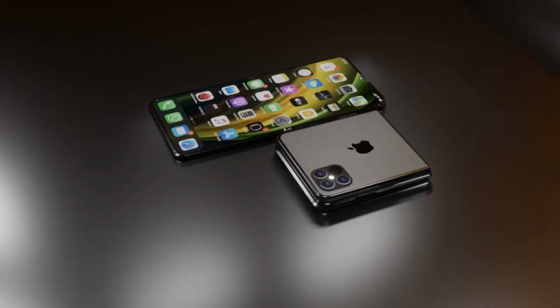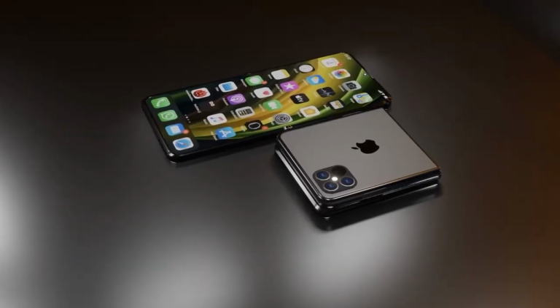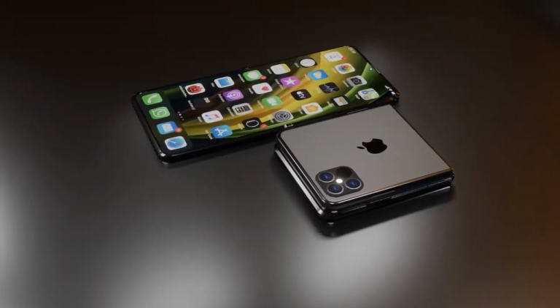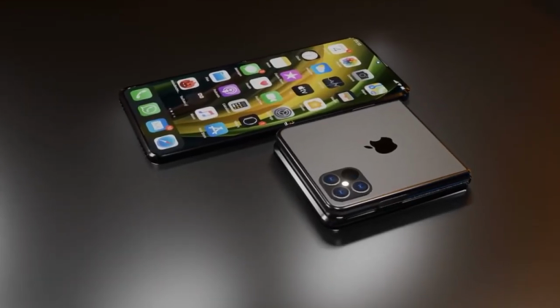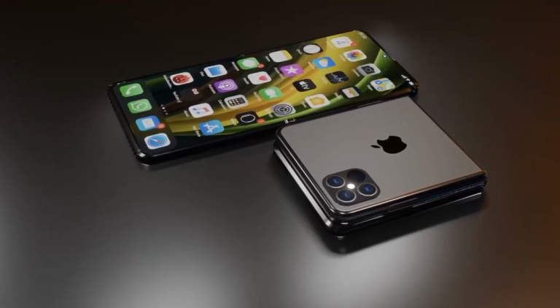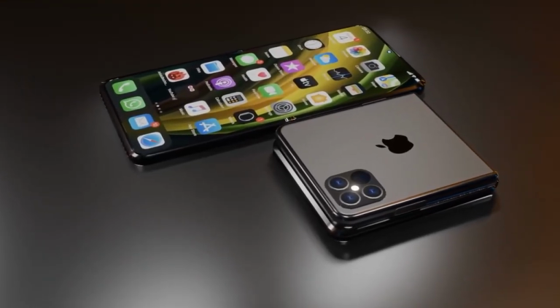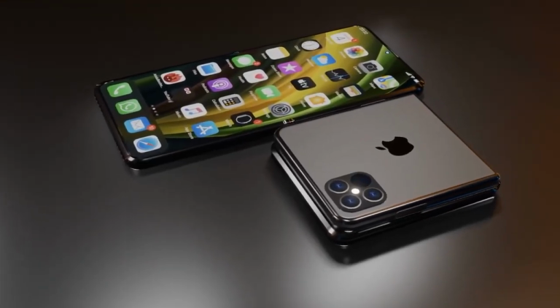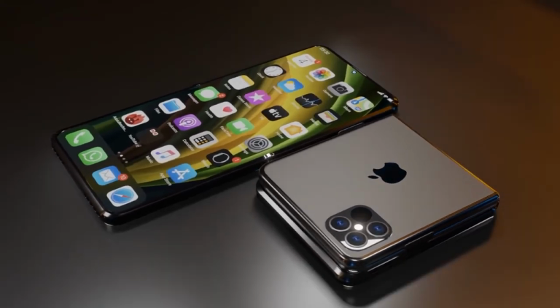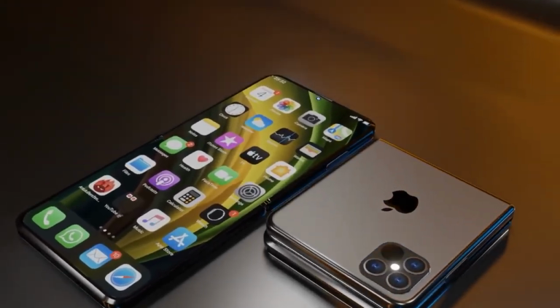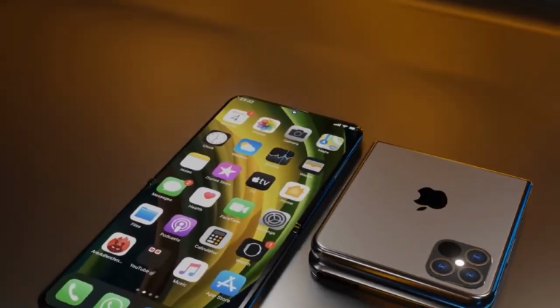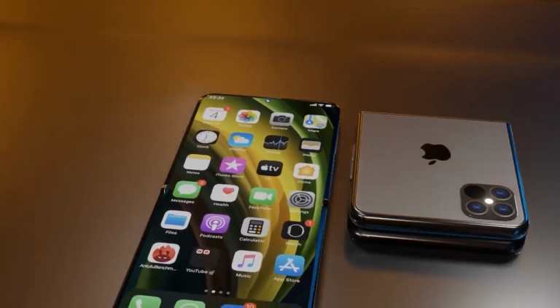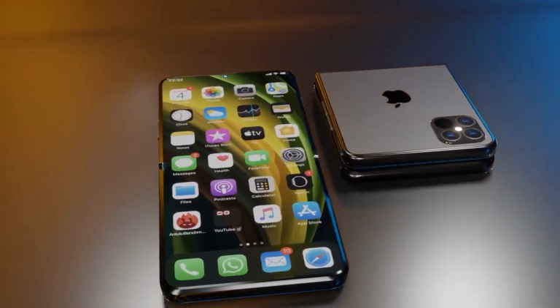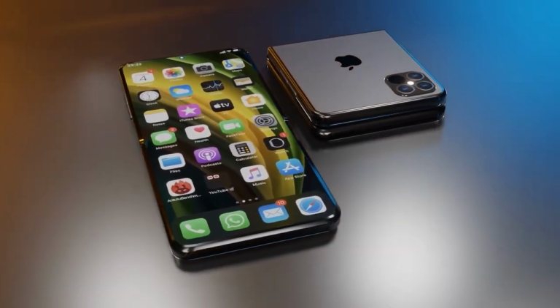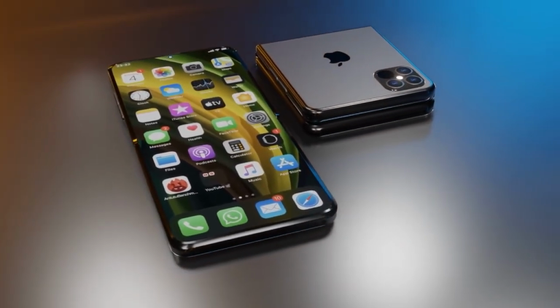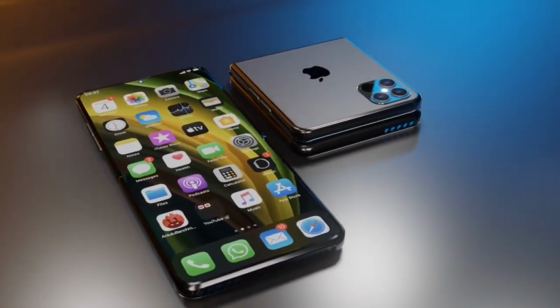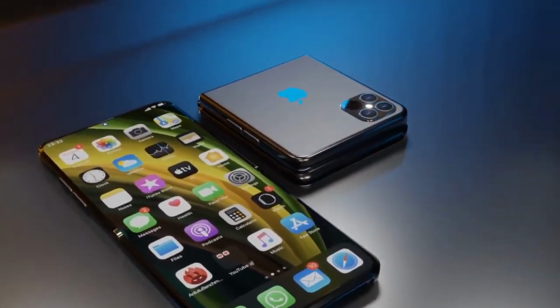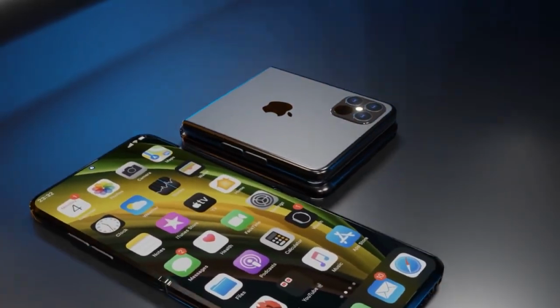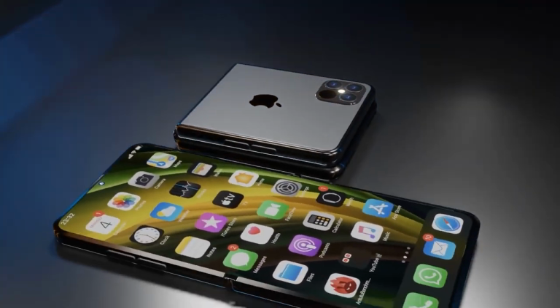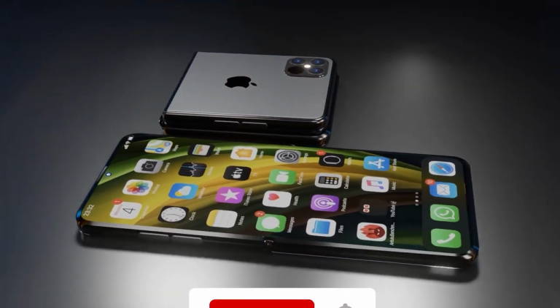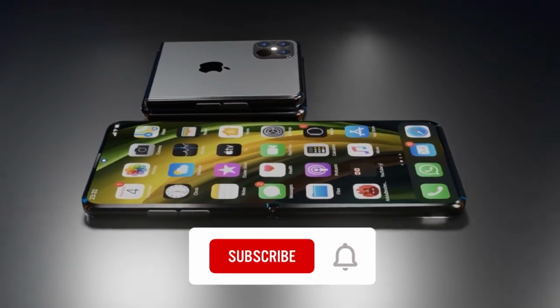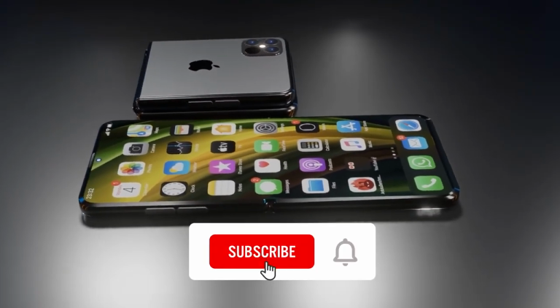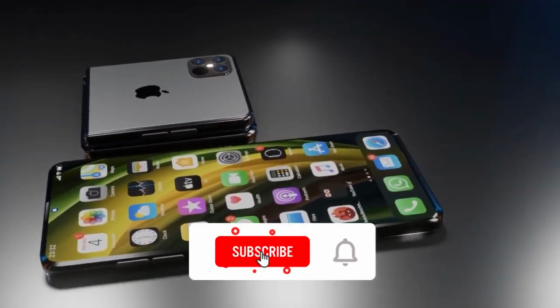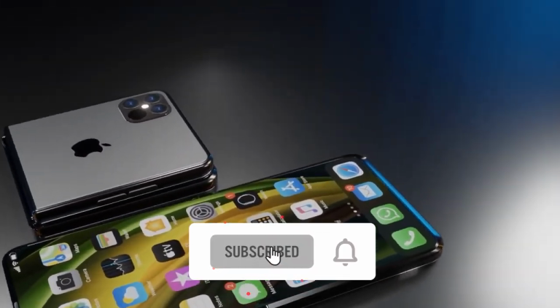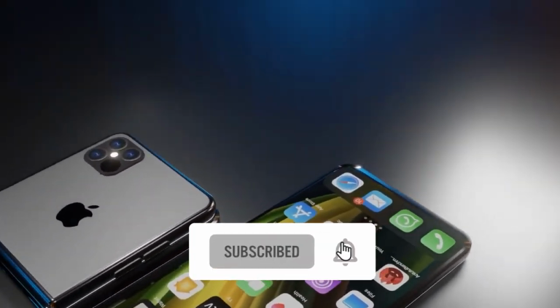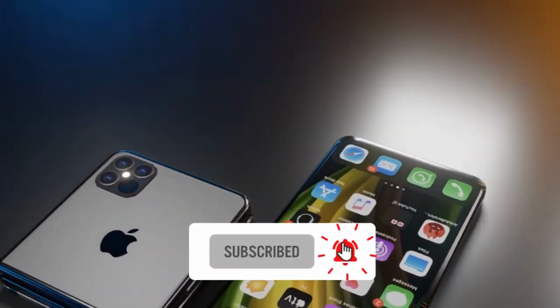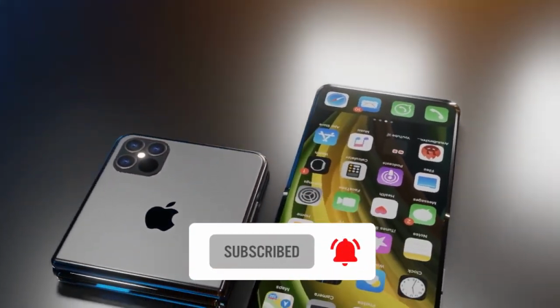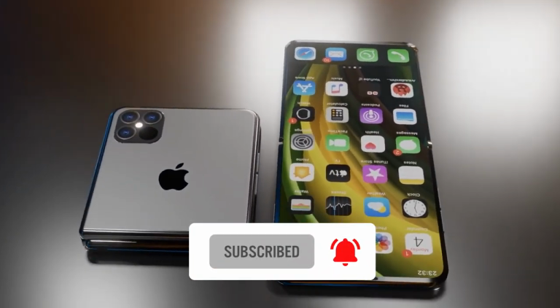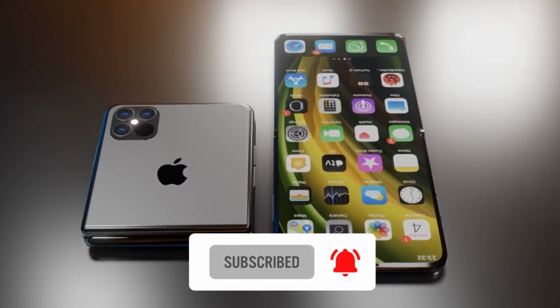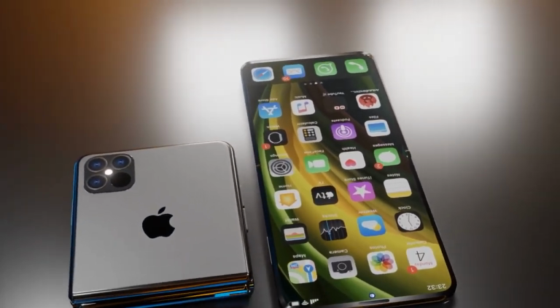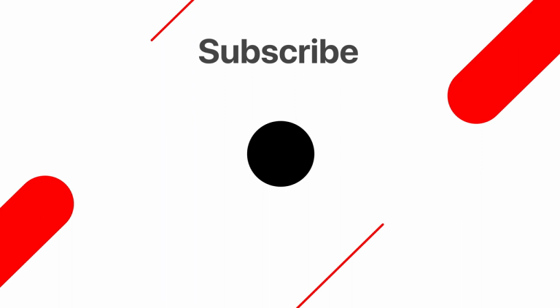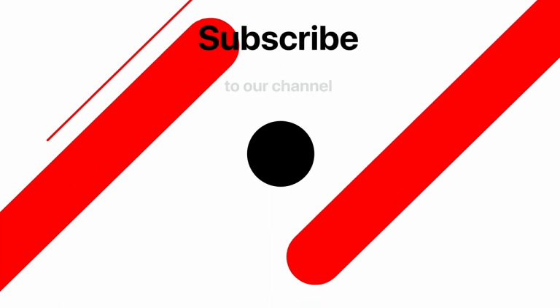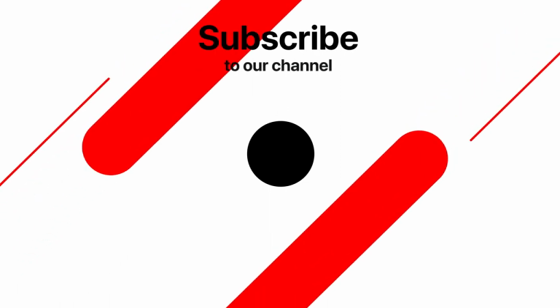What are your thoughts about the foldable iPhone or foldable iPhone flip? Let us know in the comments section below. Please subscribe if you haven't yet, to stay up to date about the latest tech reviews and news. I will see you soon in the next one.